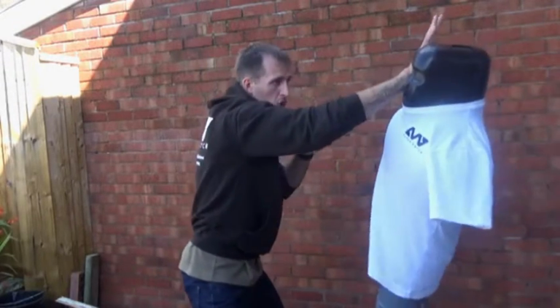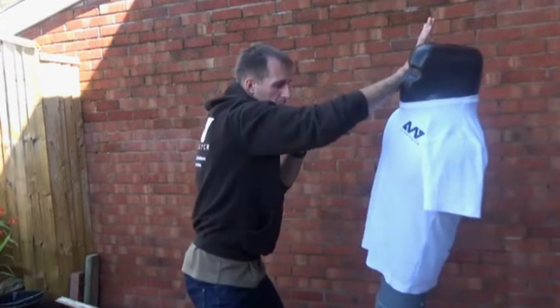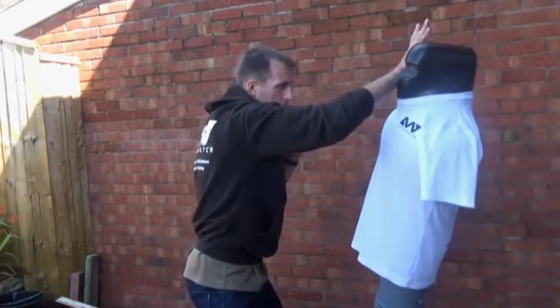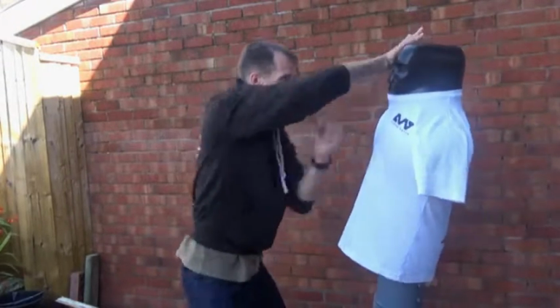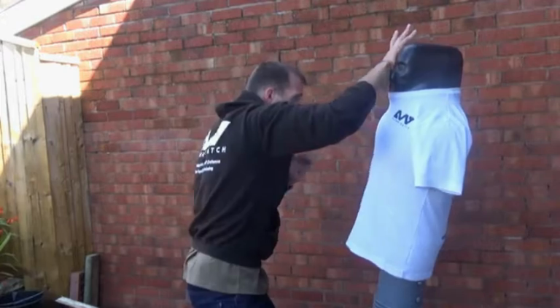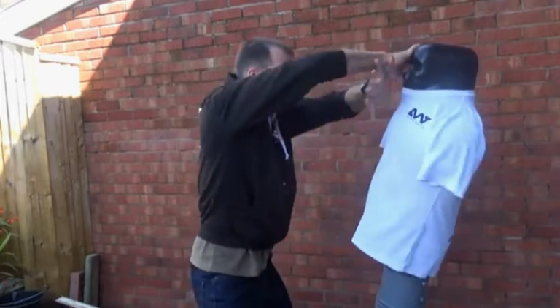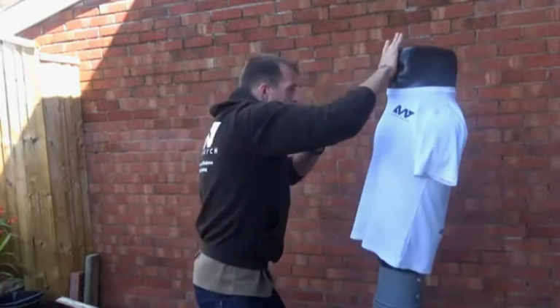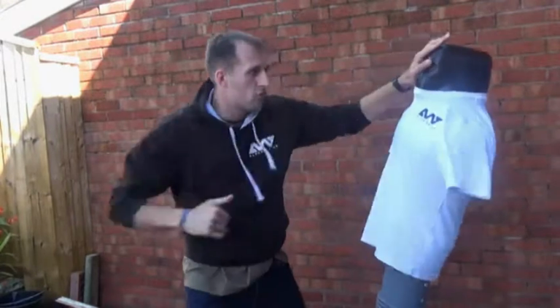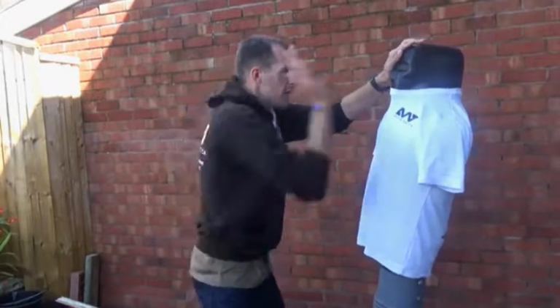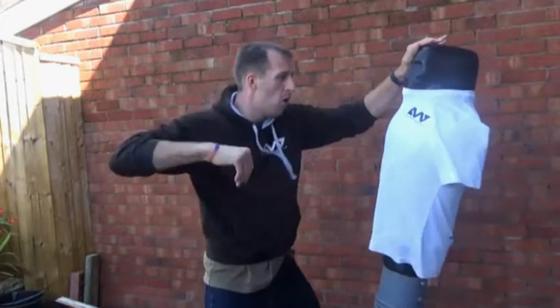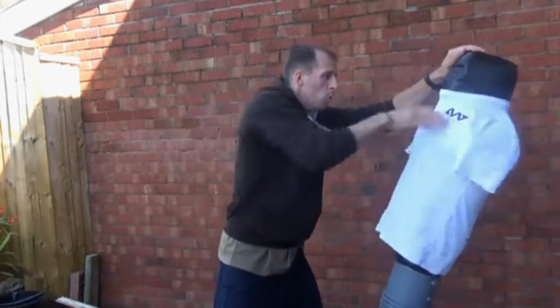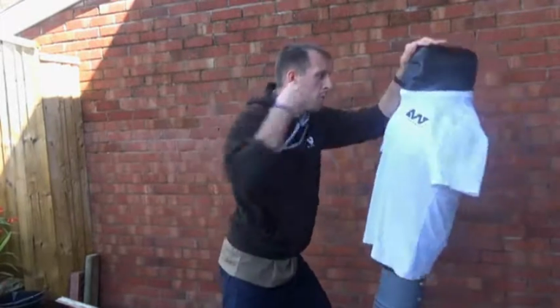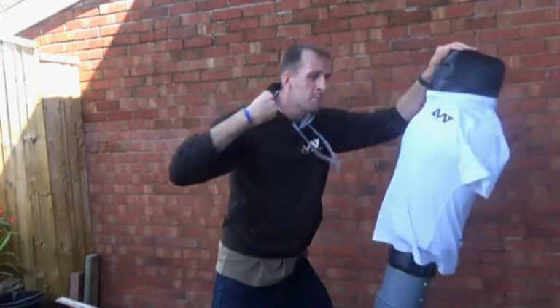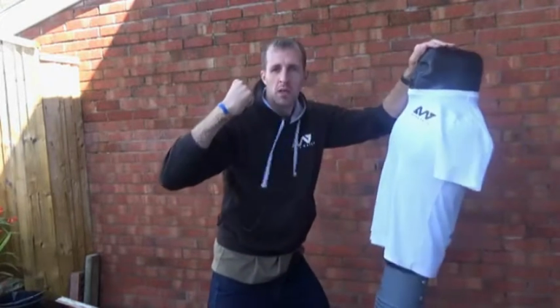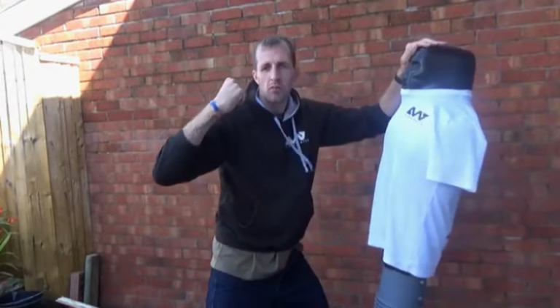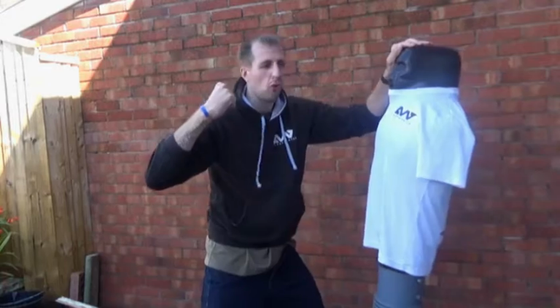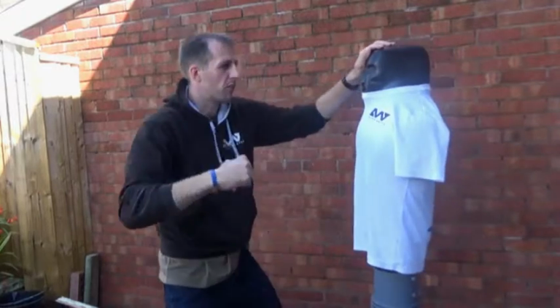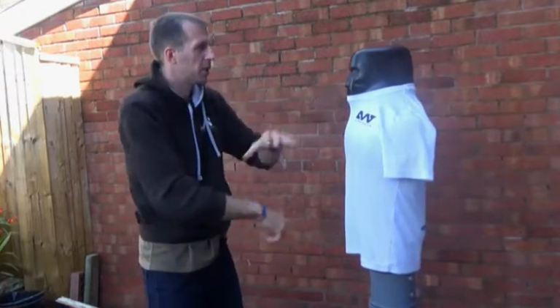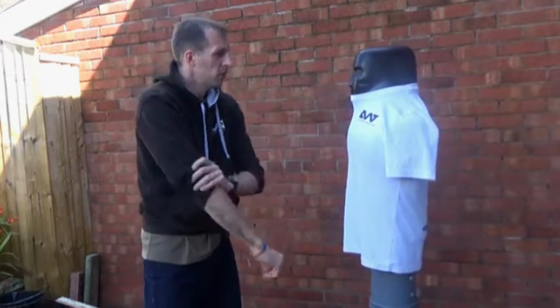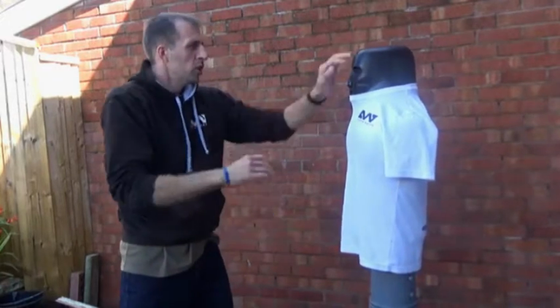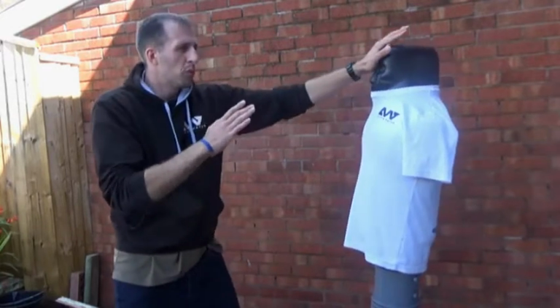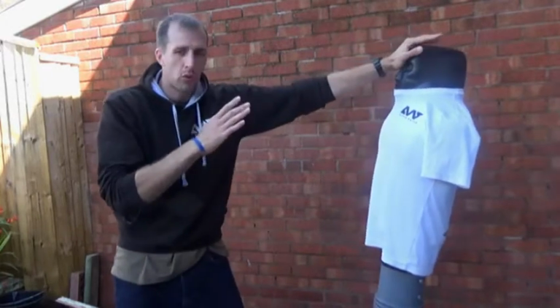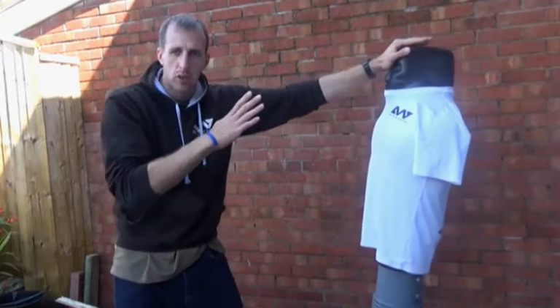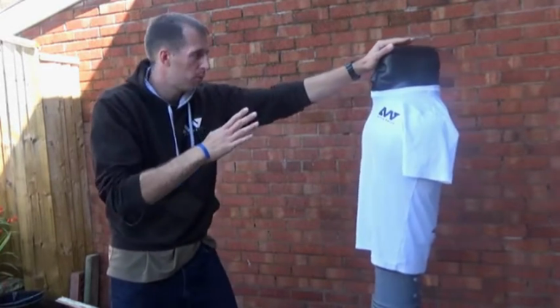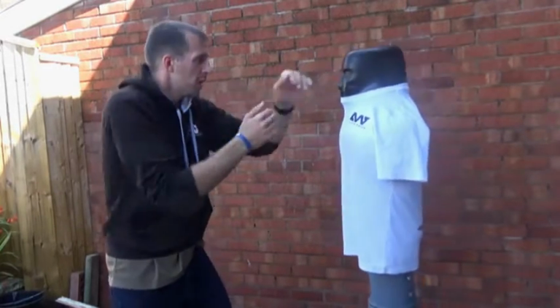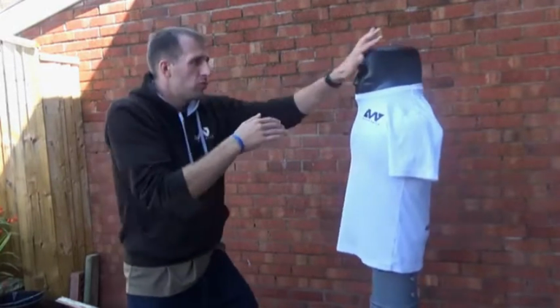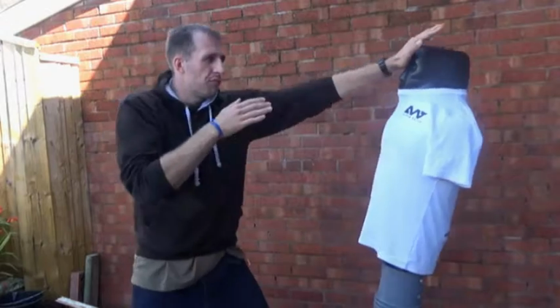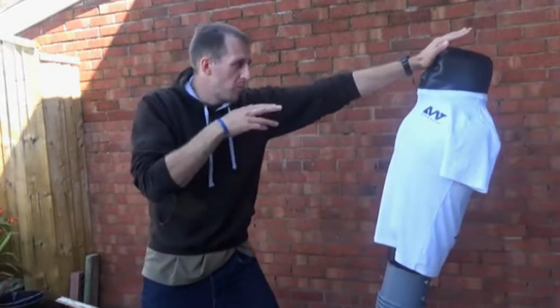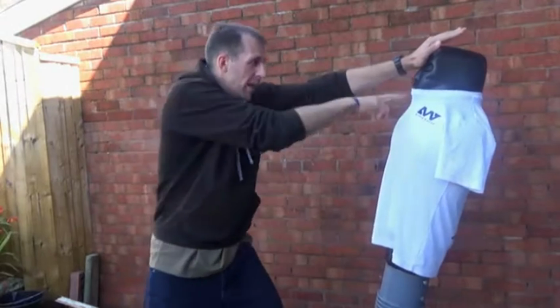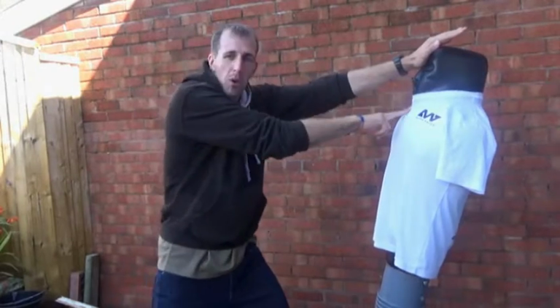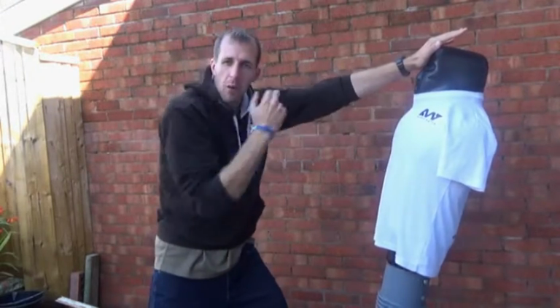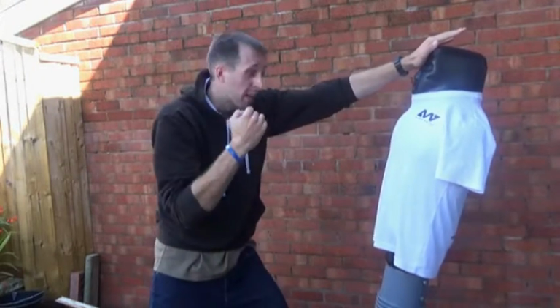Control here, start striking in. So we've got all these different combinations. When we control the head we control the body. So if I'm forcing them away, I'm opening up the neck.